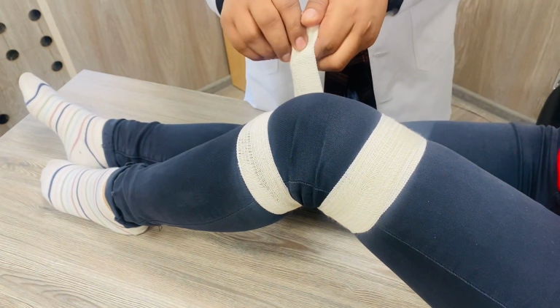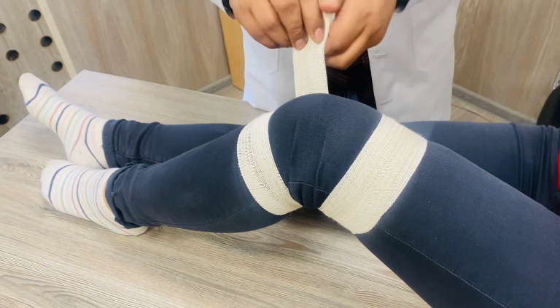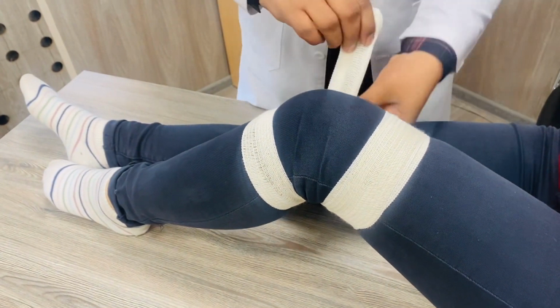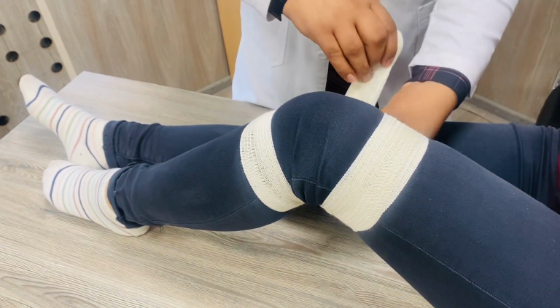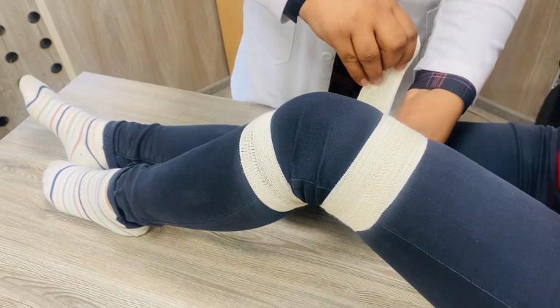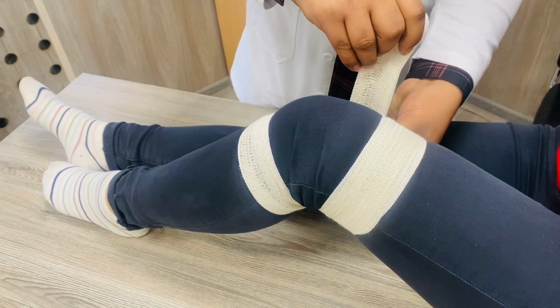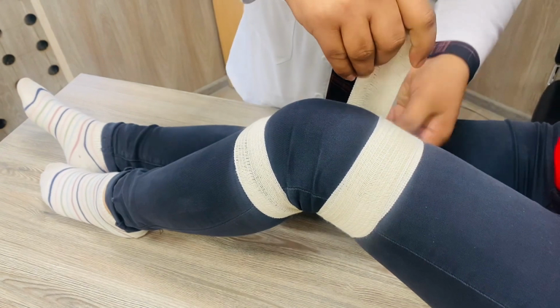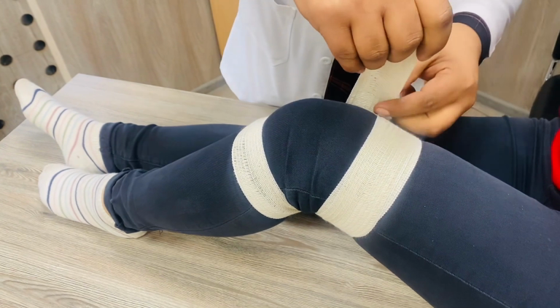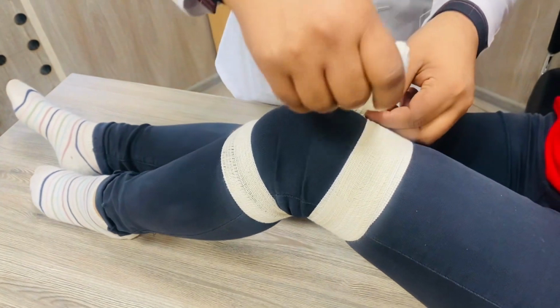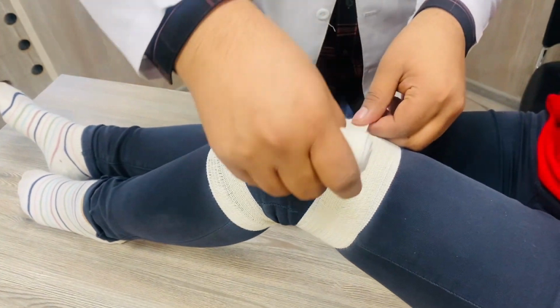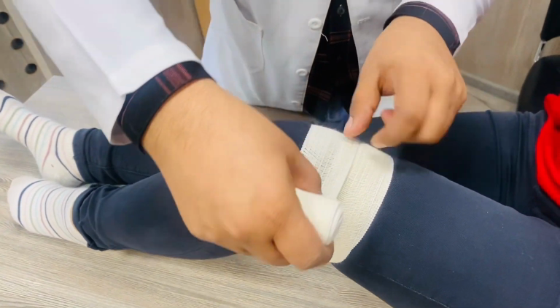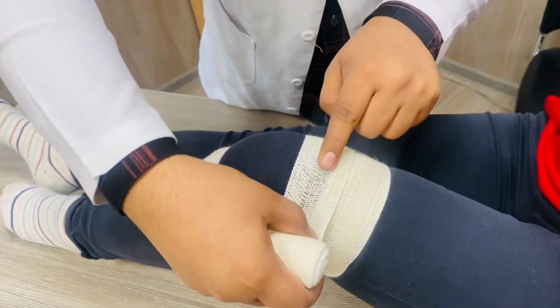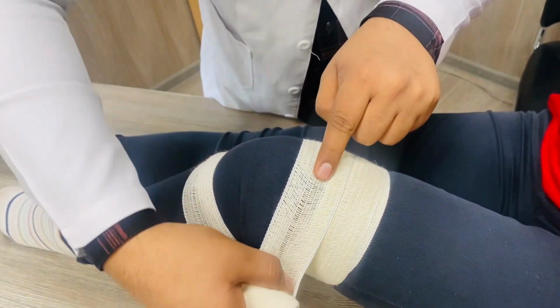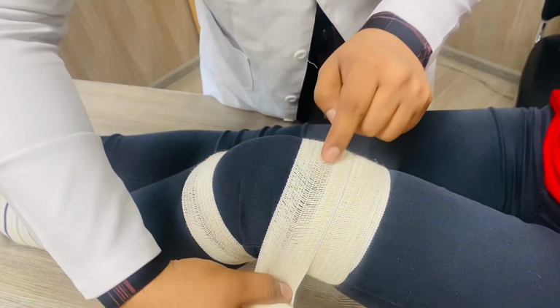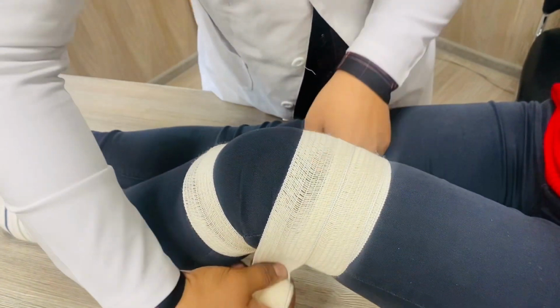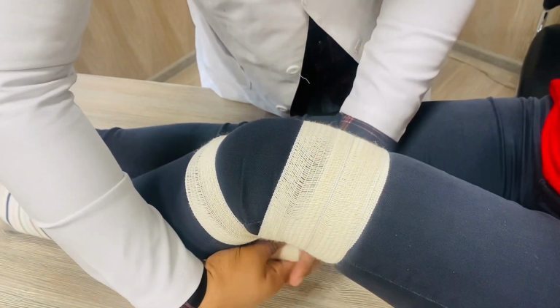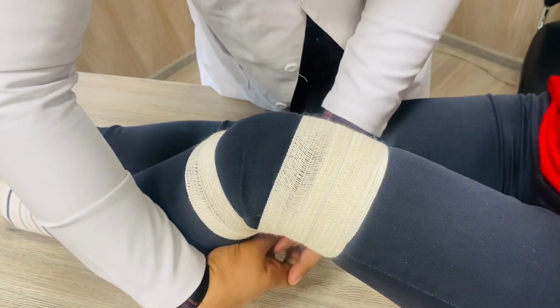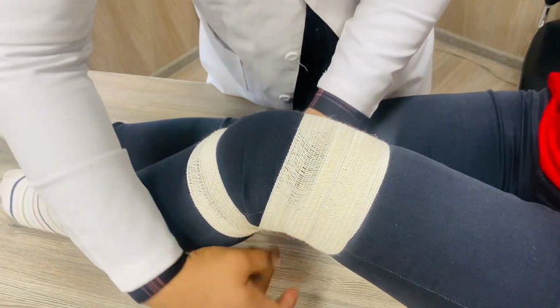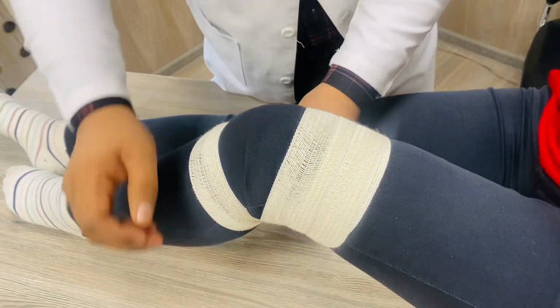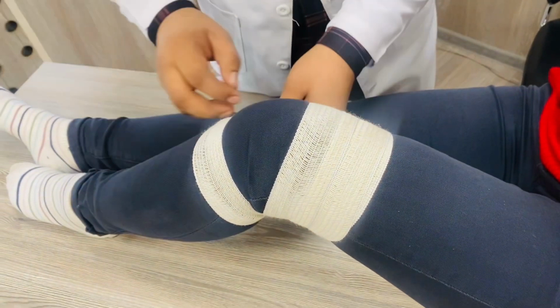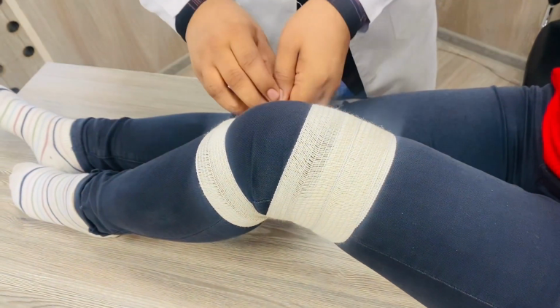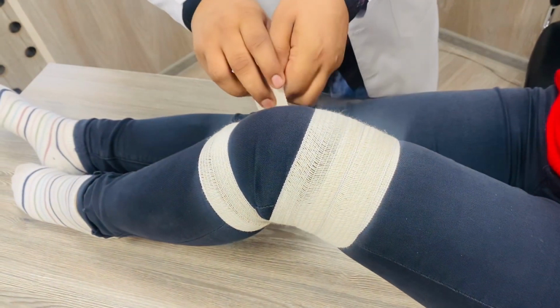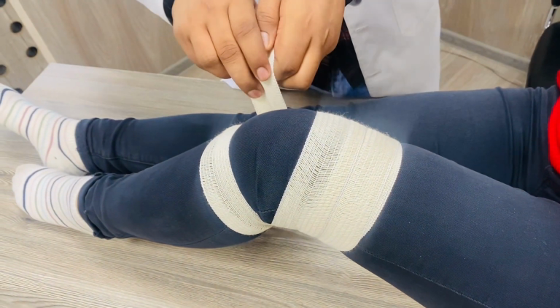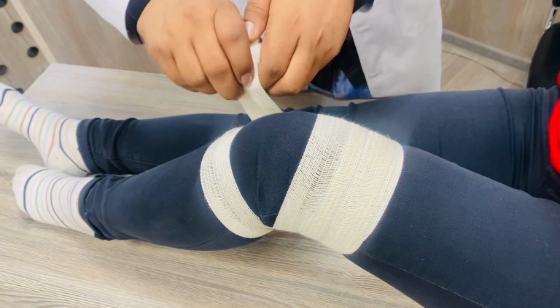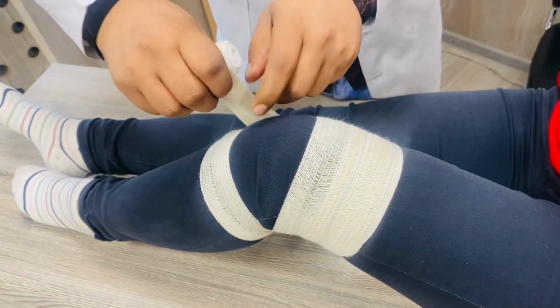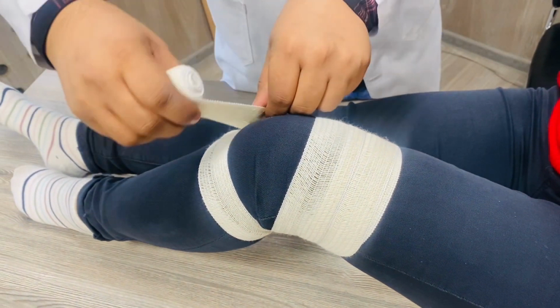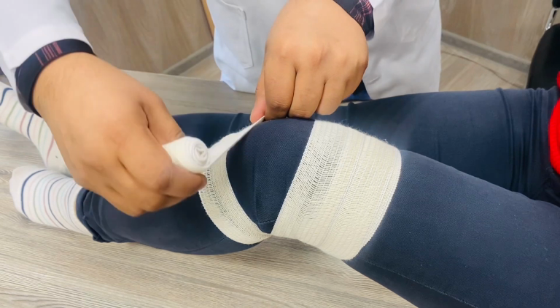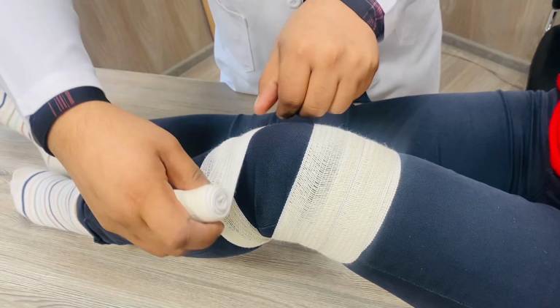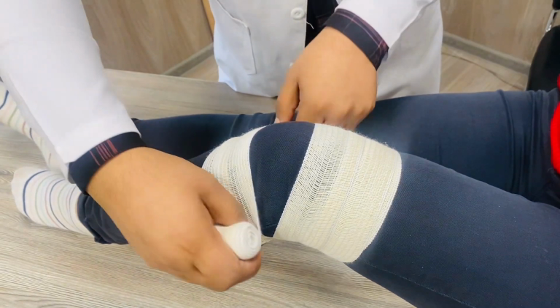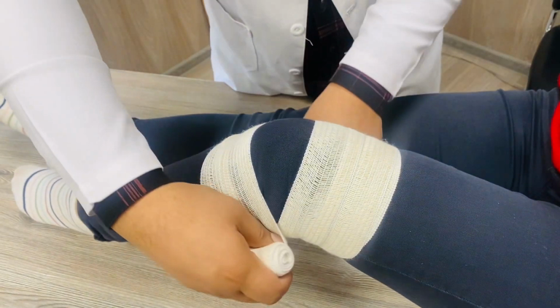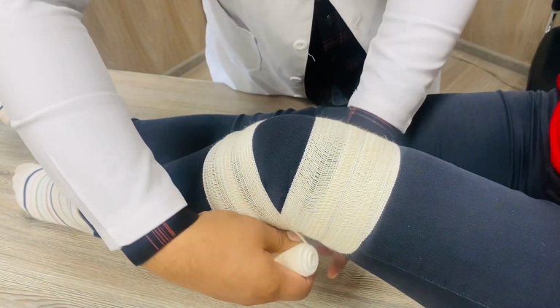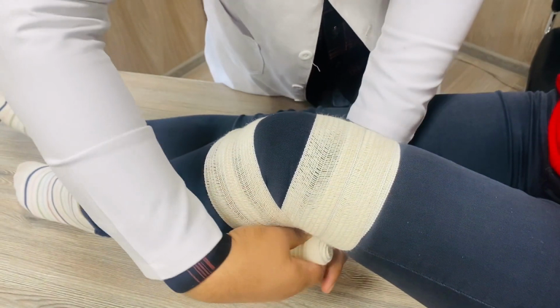One circulation towards the proximal part and one circulation towards the distal part of the body.